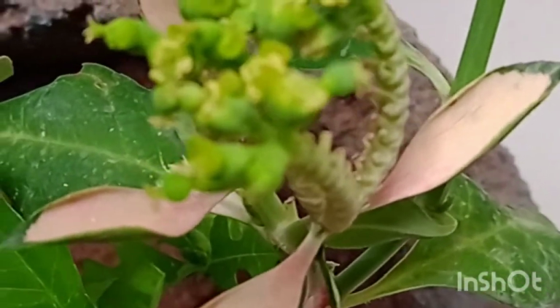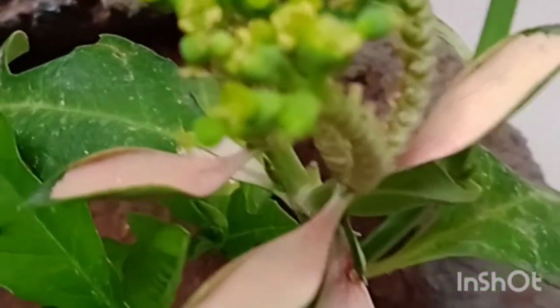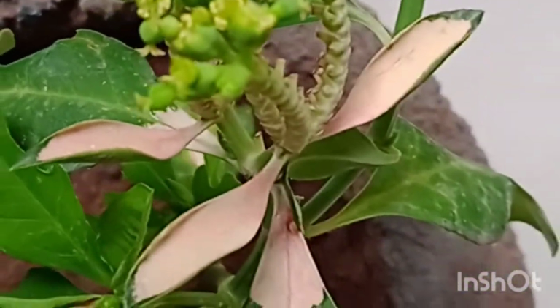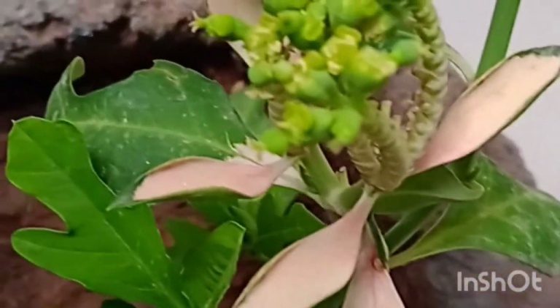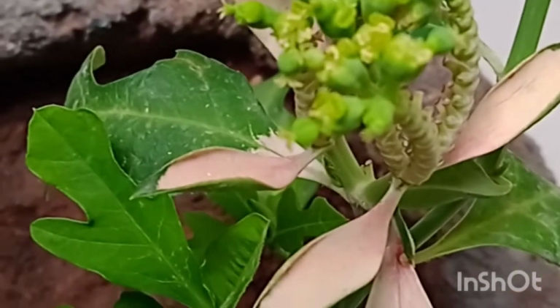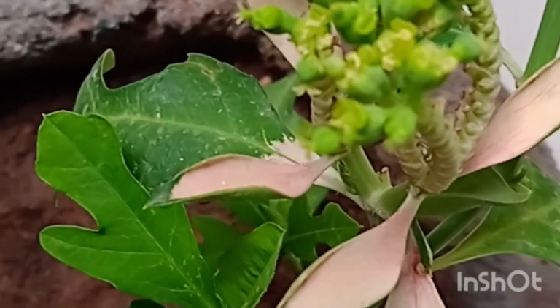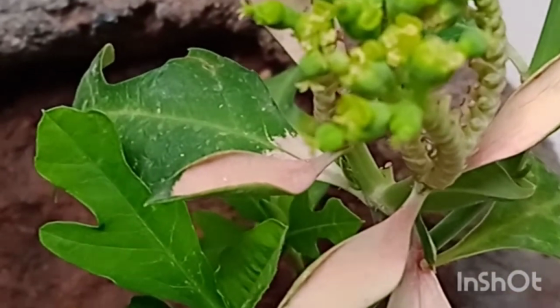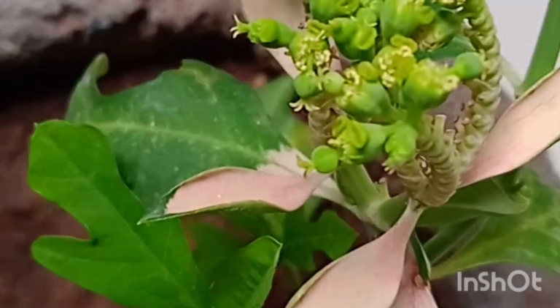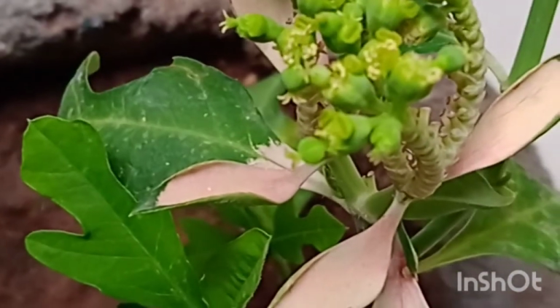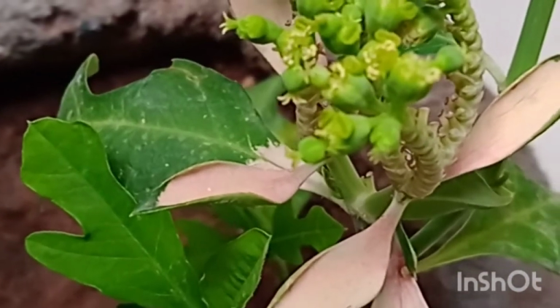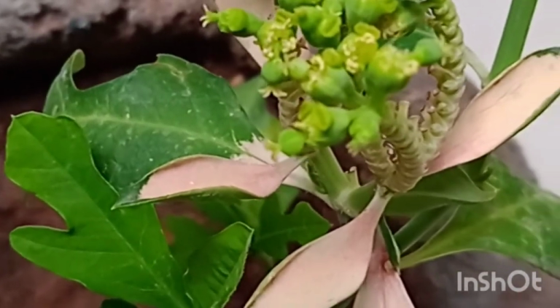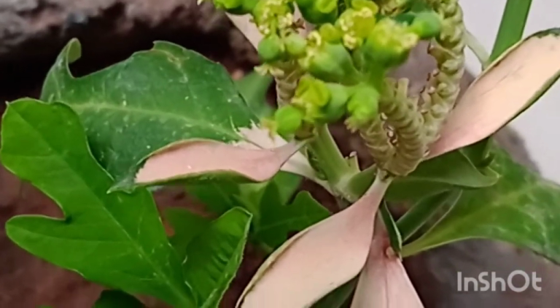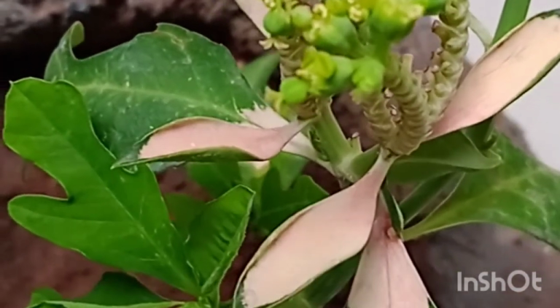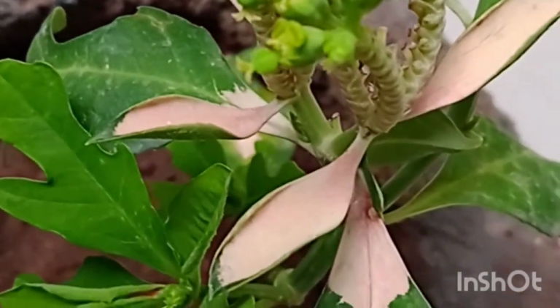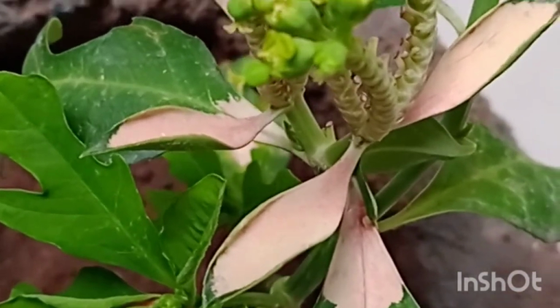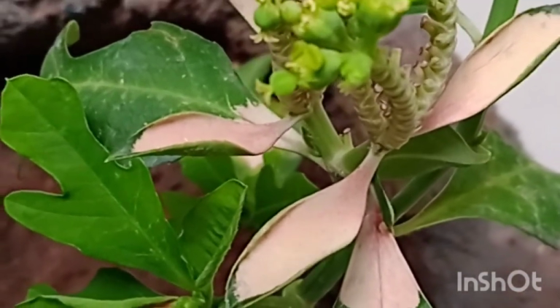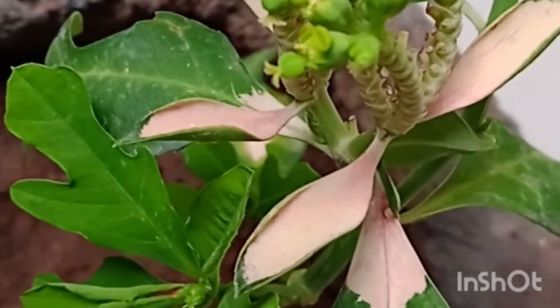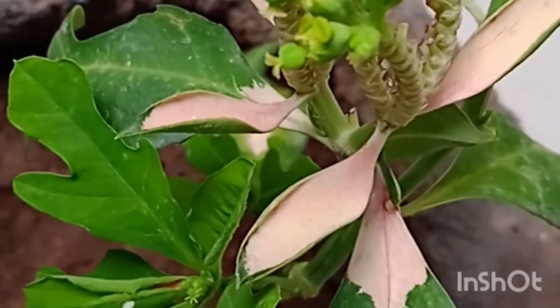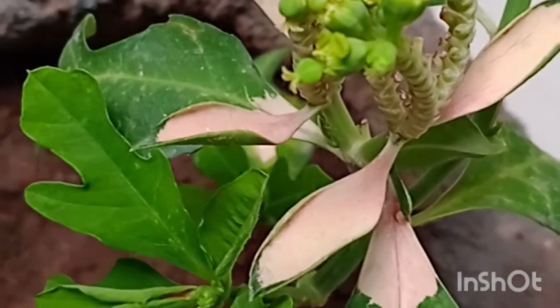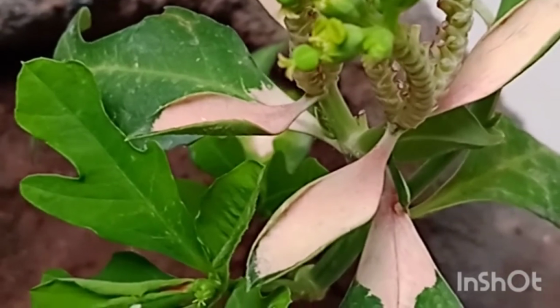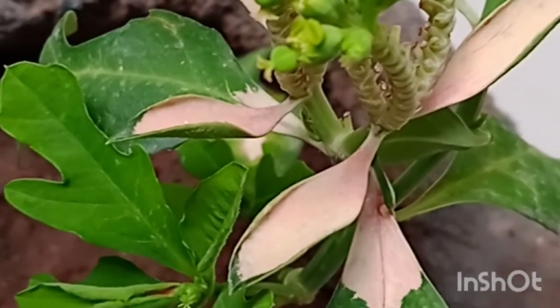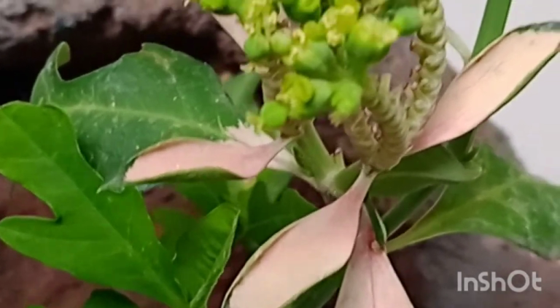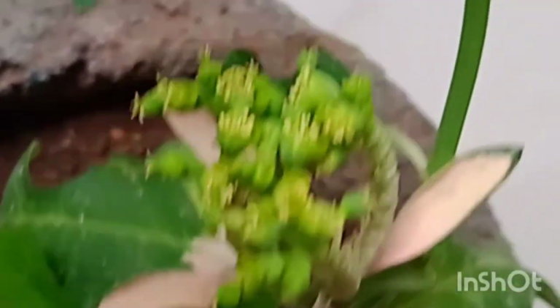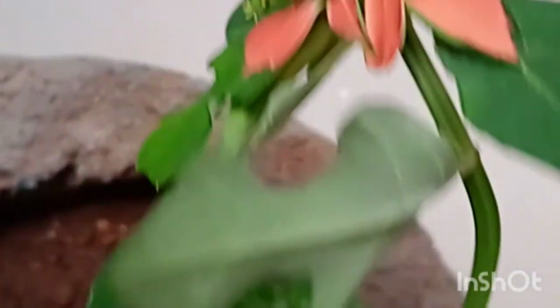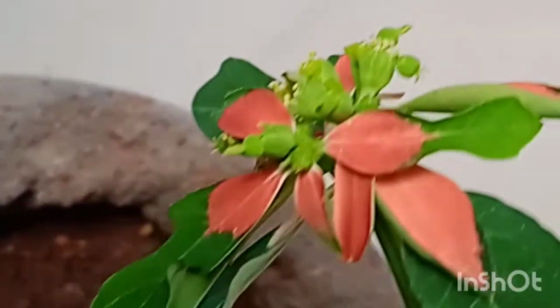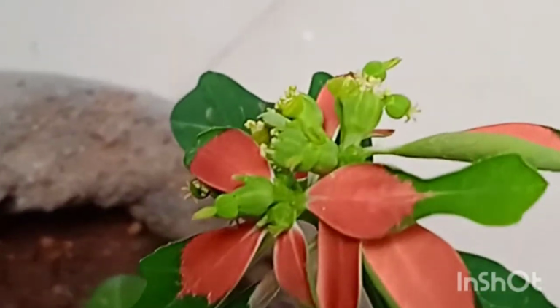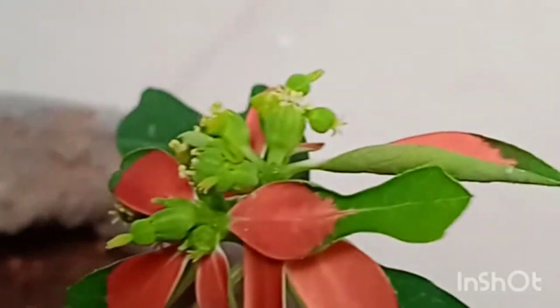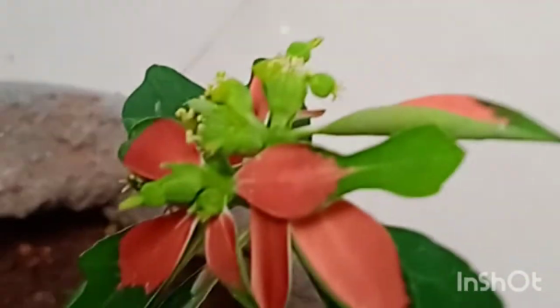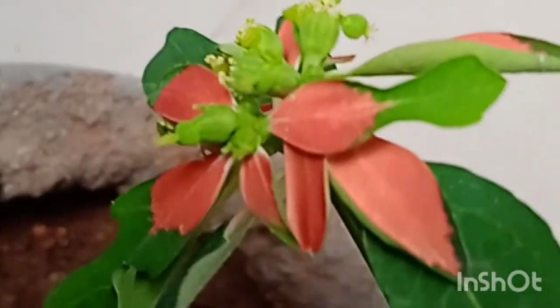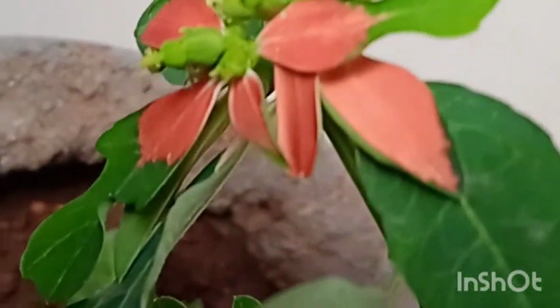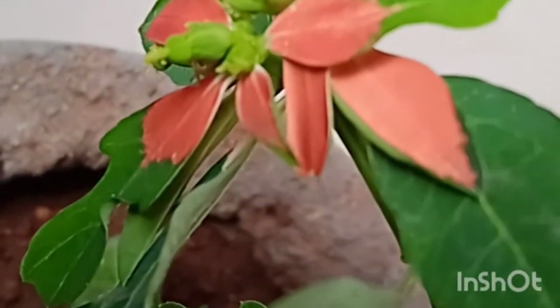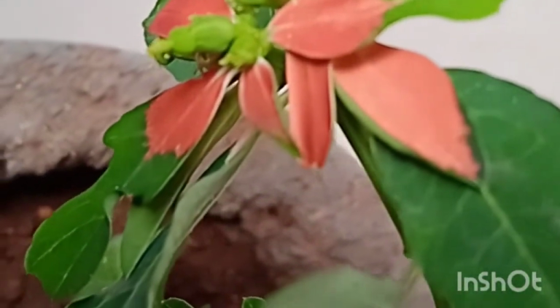It is a very hardy plant. It grows in any soil. This plant requires full sunlight, so keep this plant only outdoors.